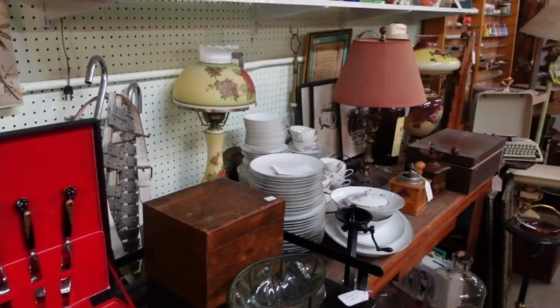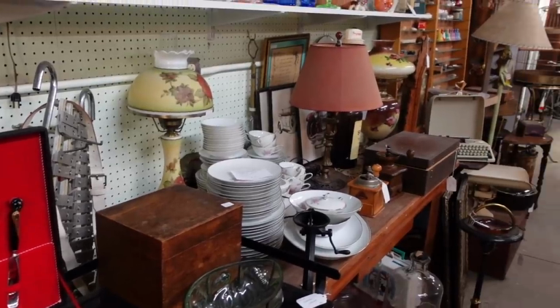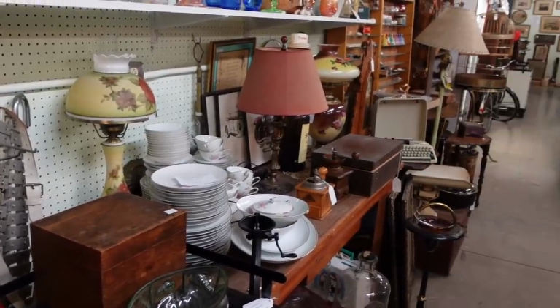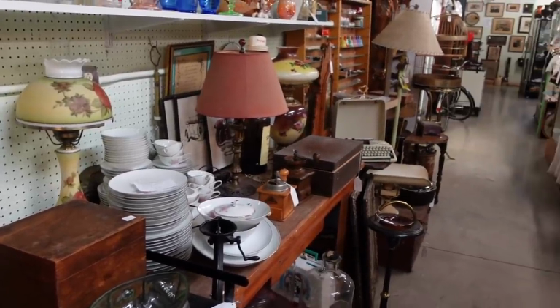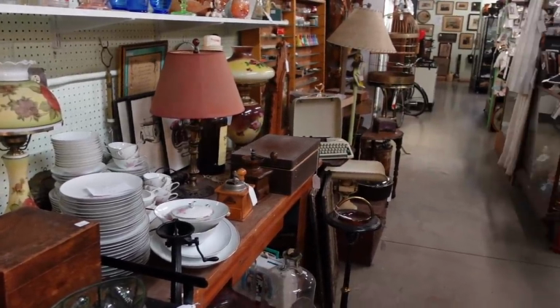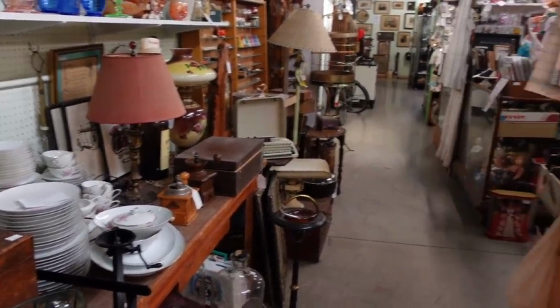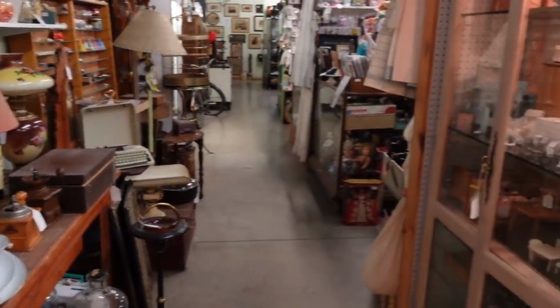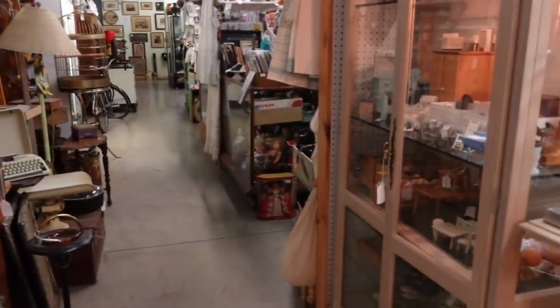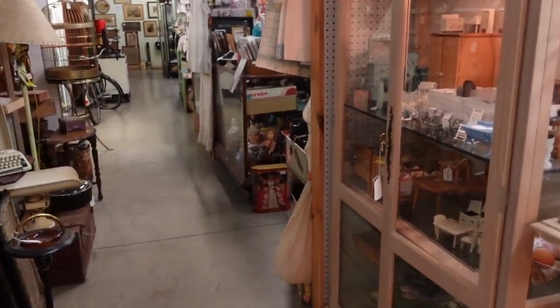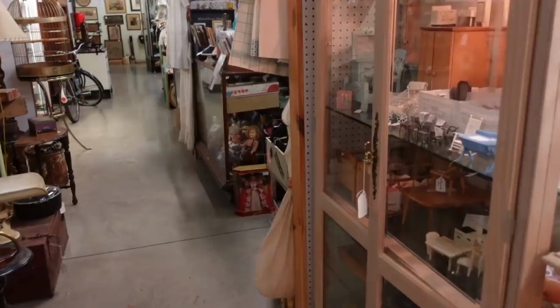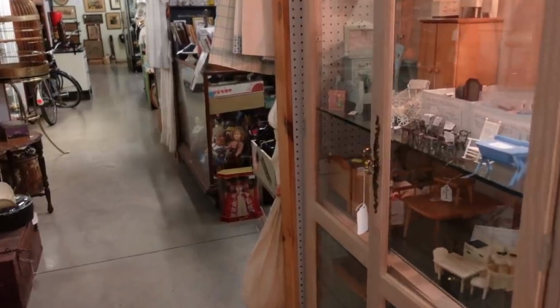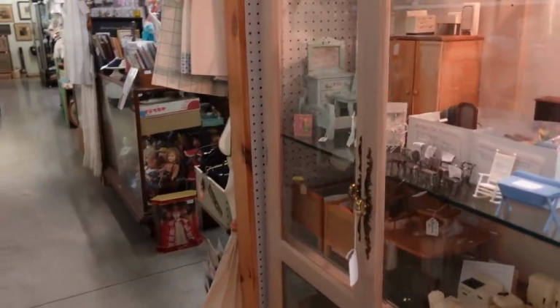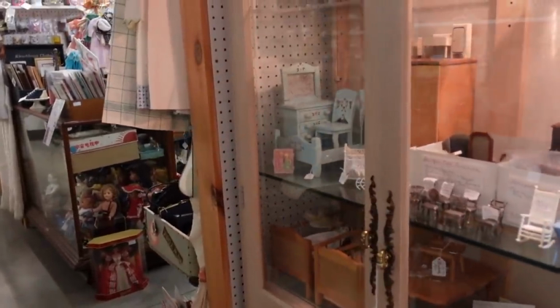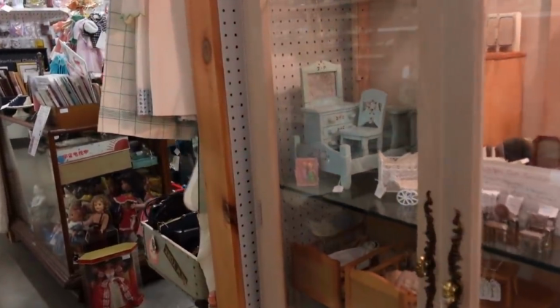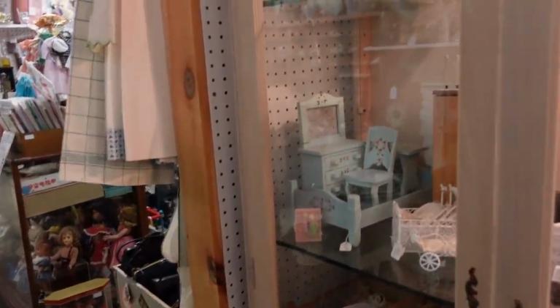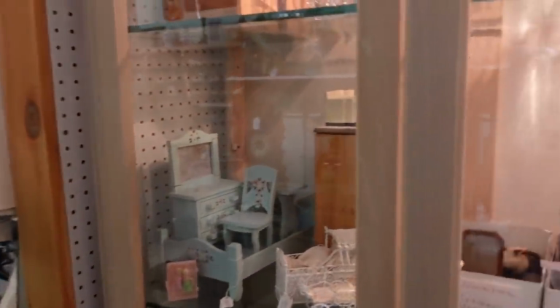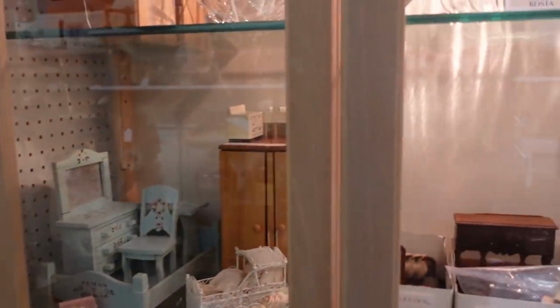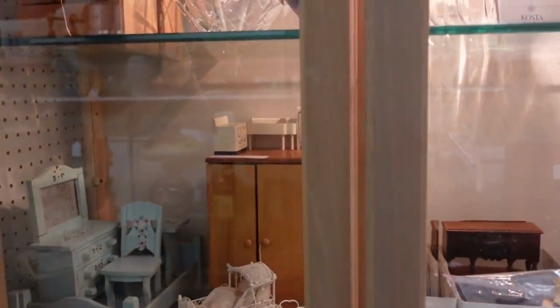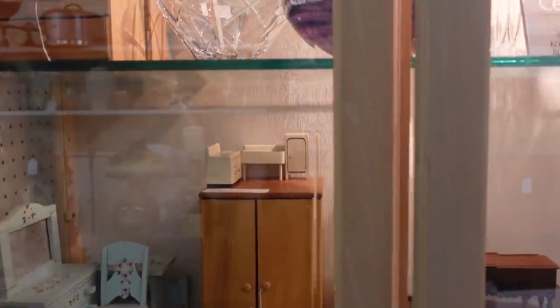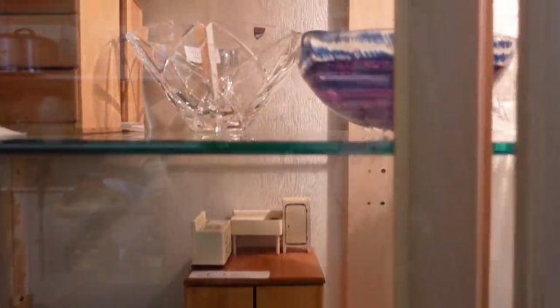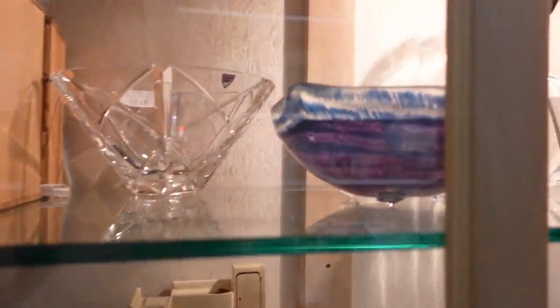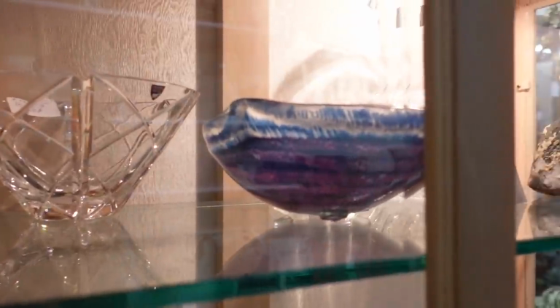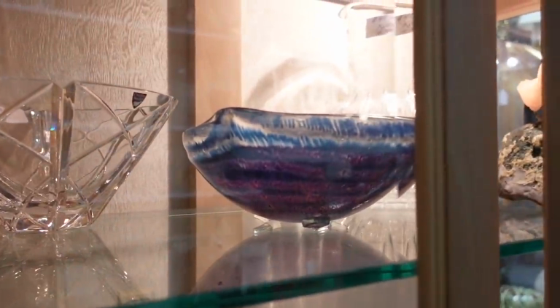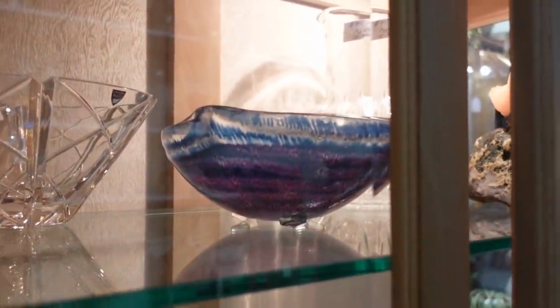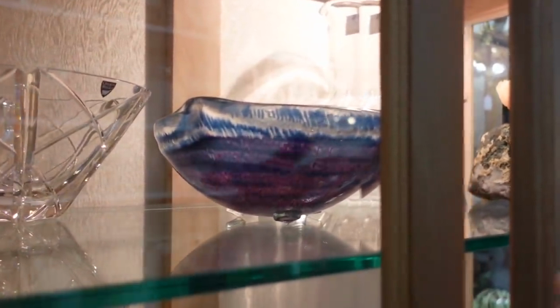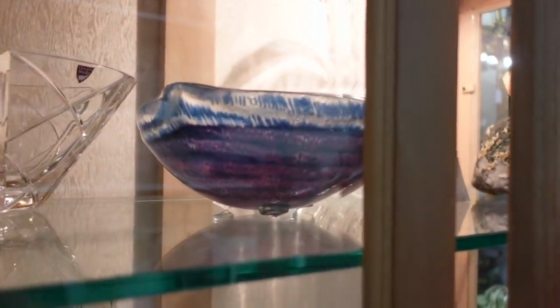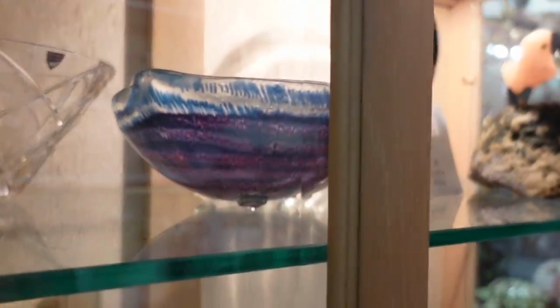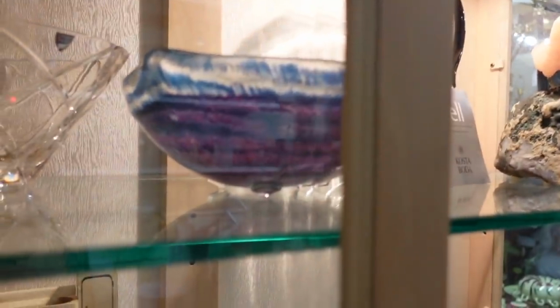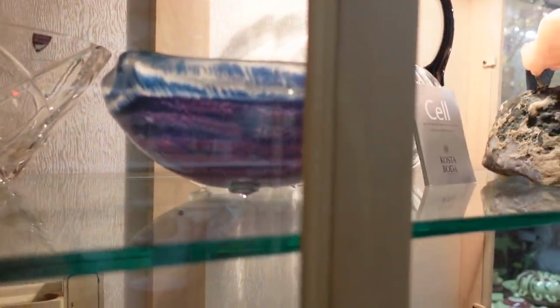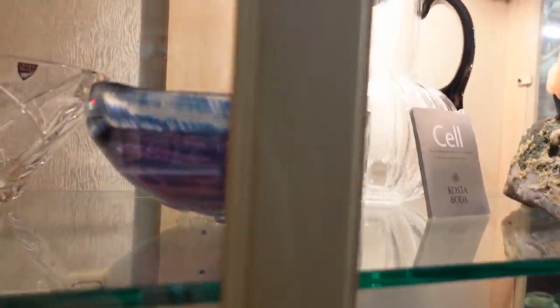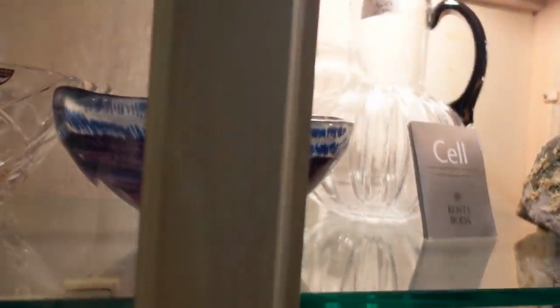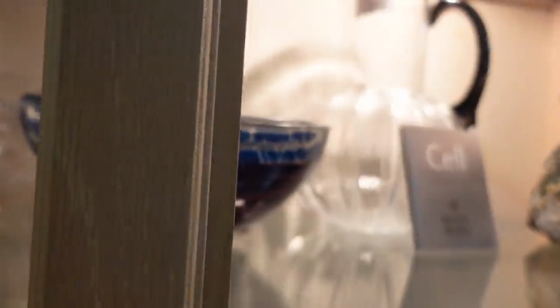I decided to start here in the back of this antique mall because we only made it through about half of it the last time. But the first thing I spotted was this amazing bowl hiding in this cabinet here, and of course I had to reach in and pull it out.